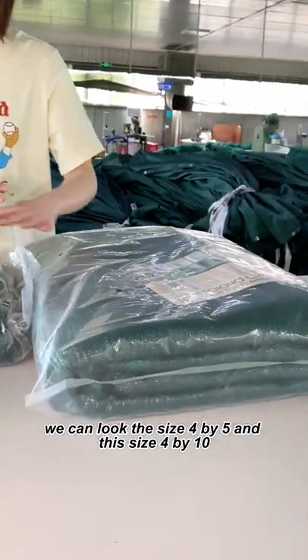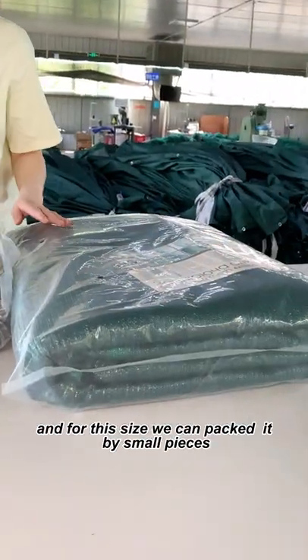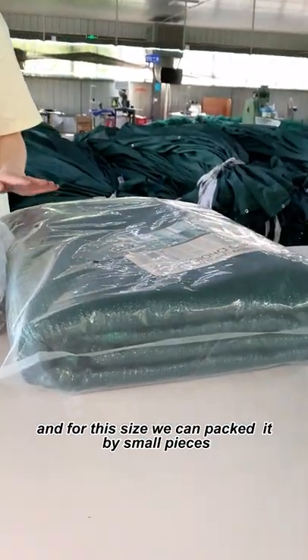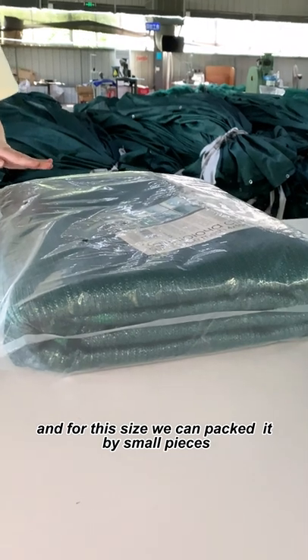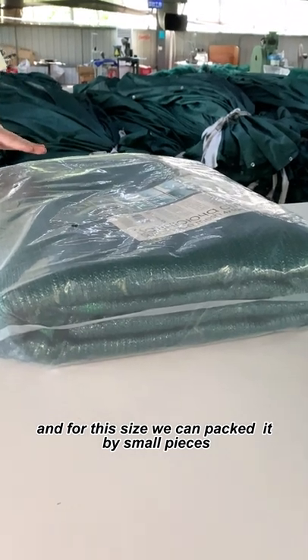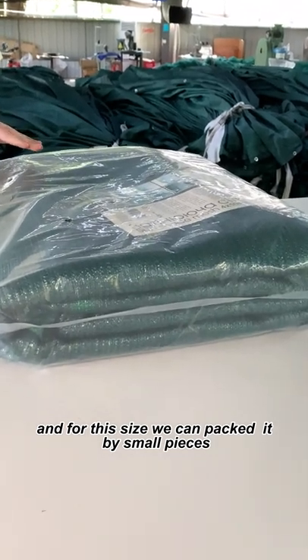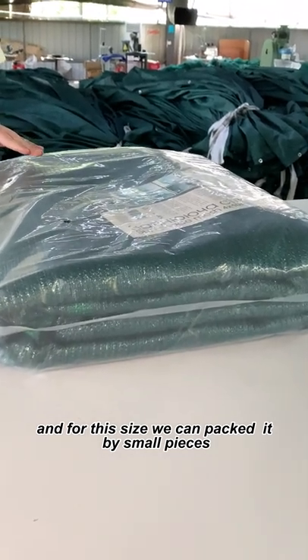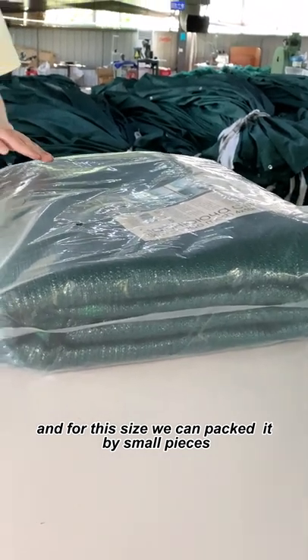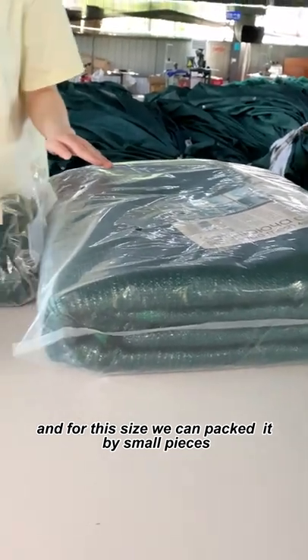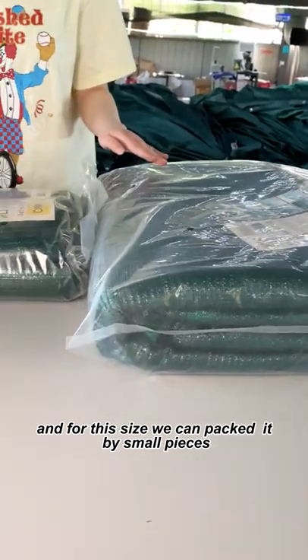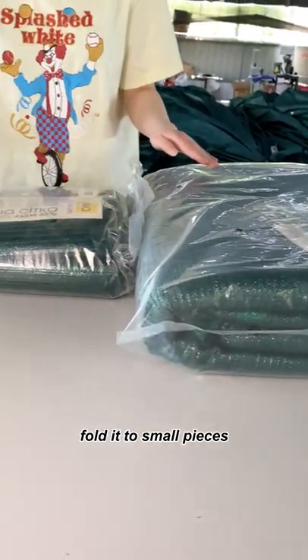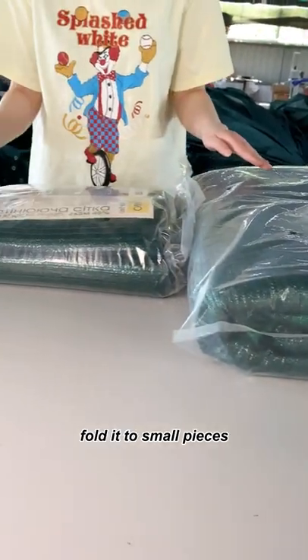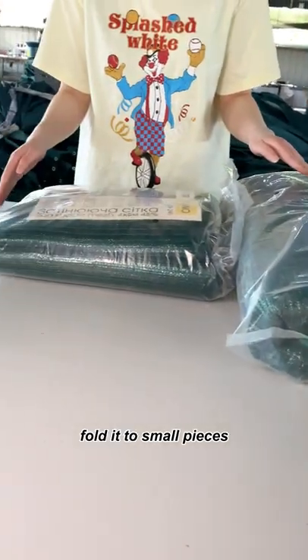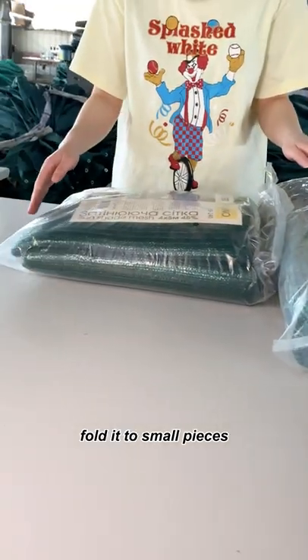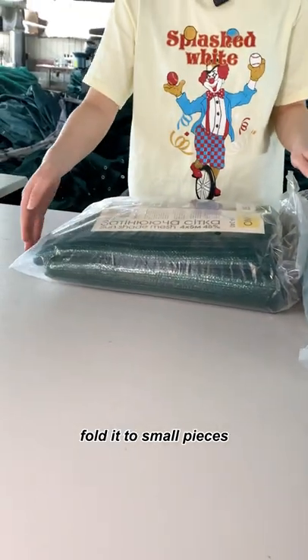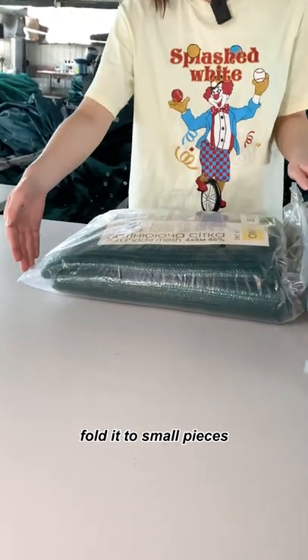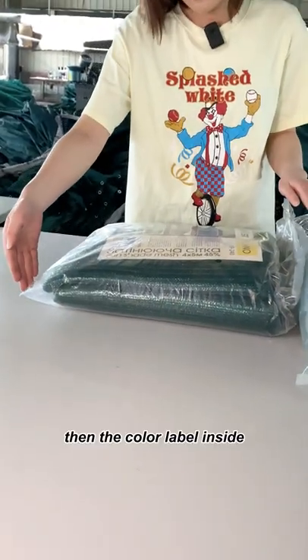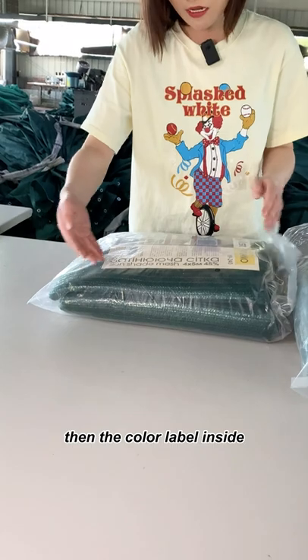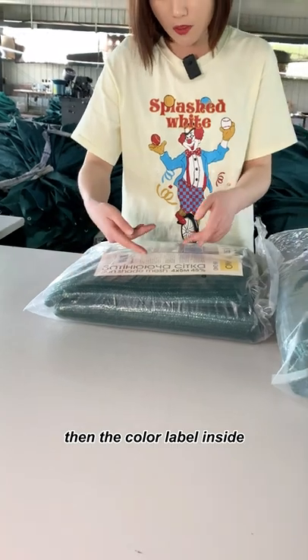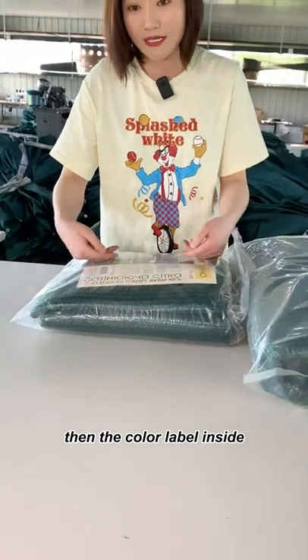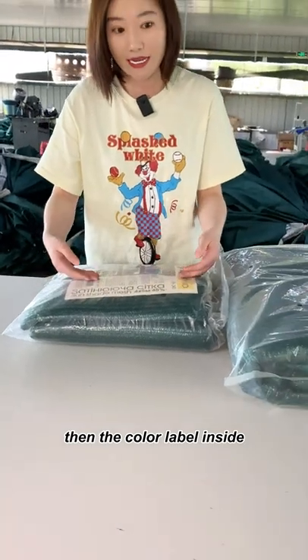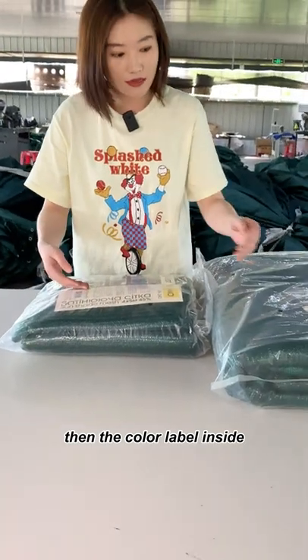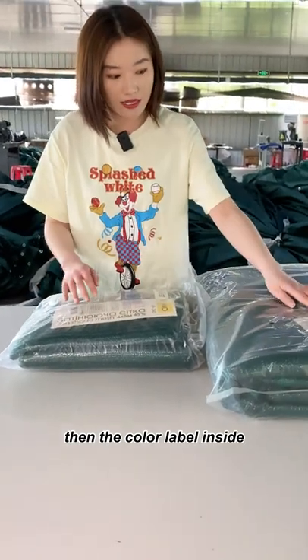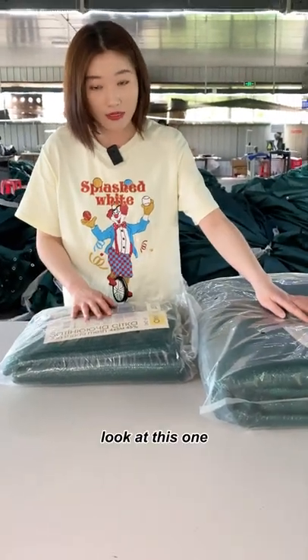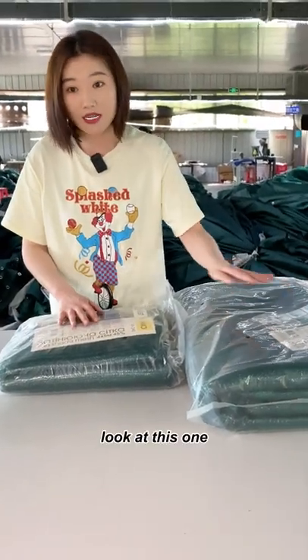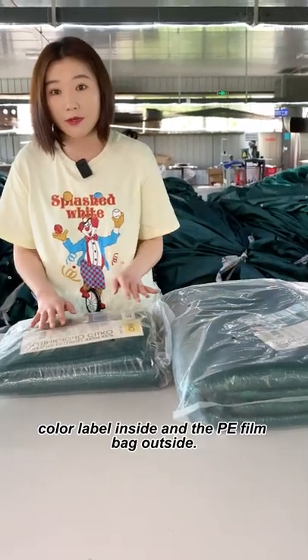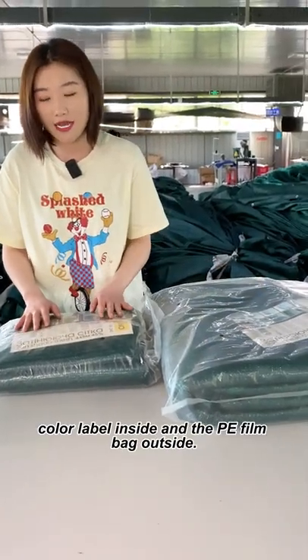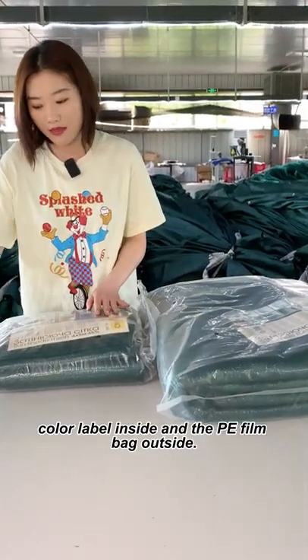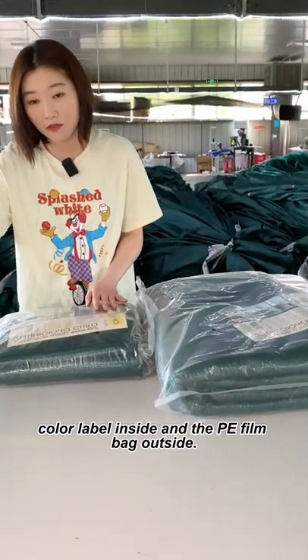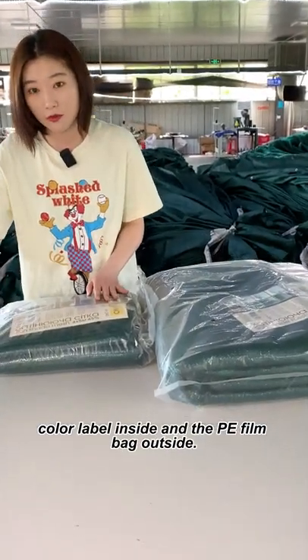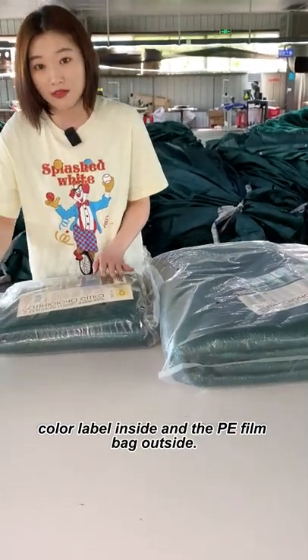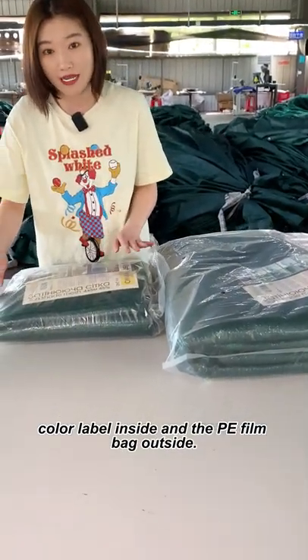For this size we can pack it by small pieces, fold it to small pieces. Then the color label inside — look at this one — color label inside and the P-film outside.